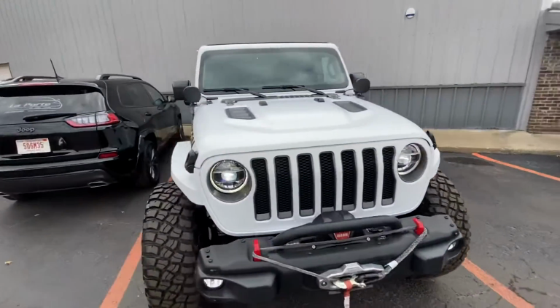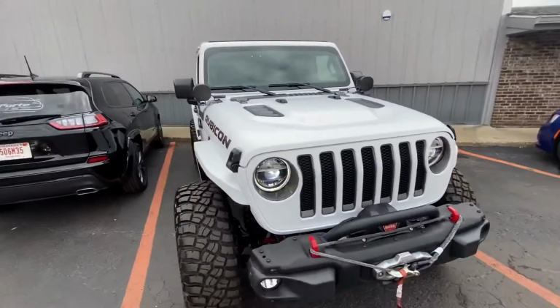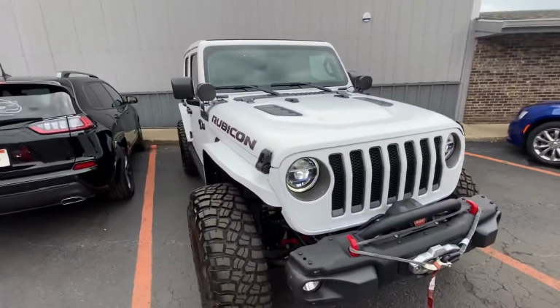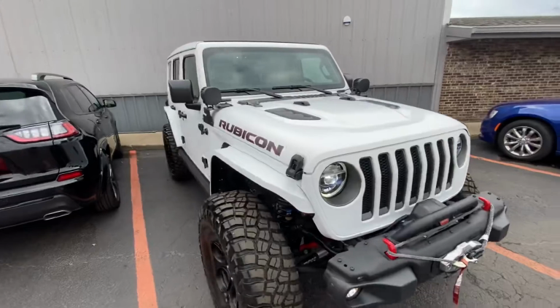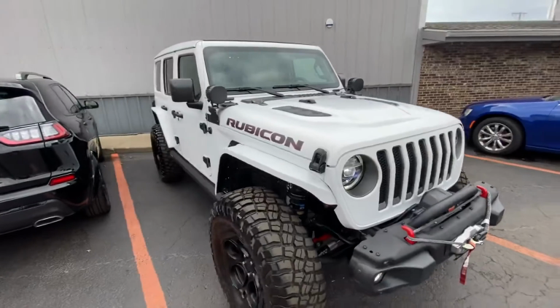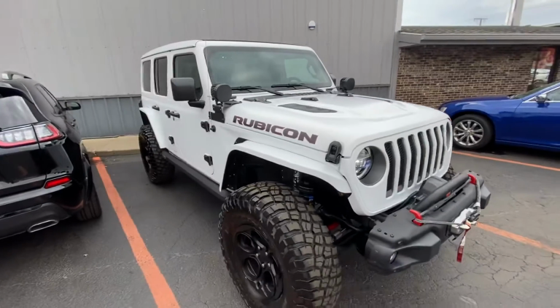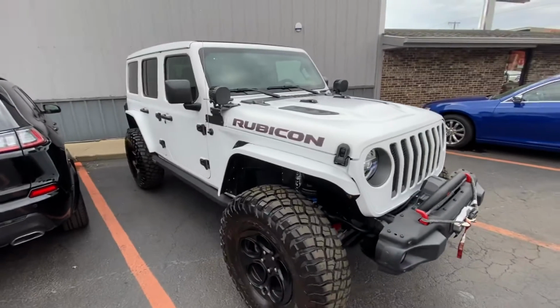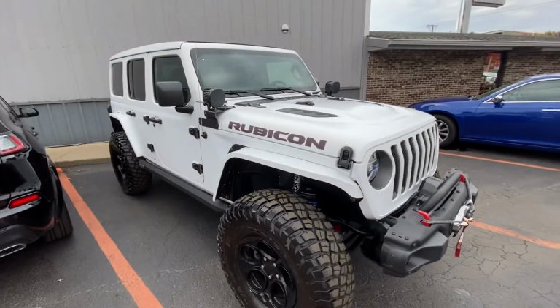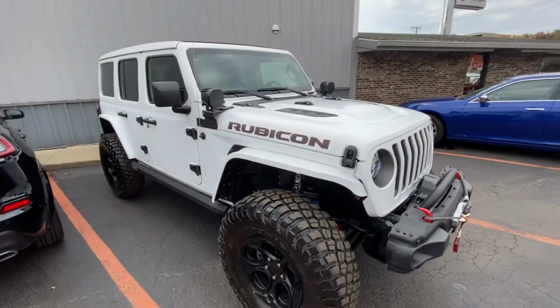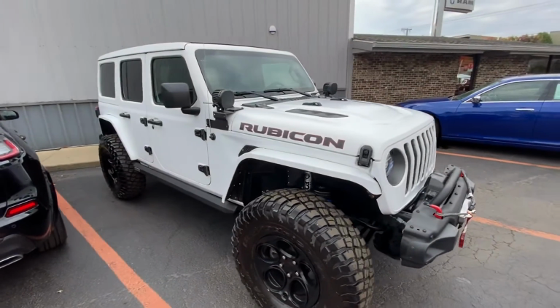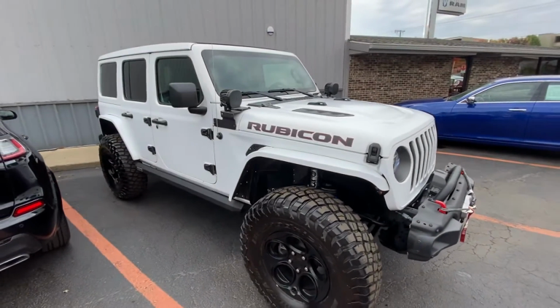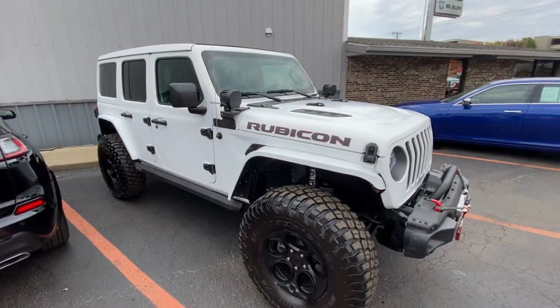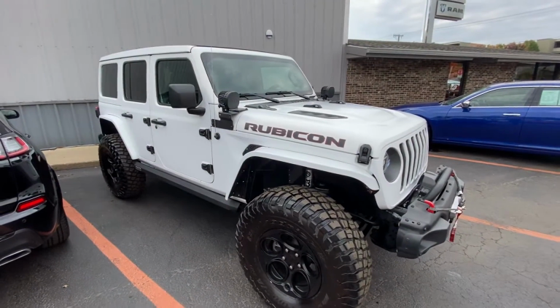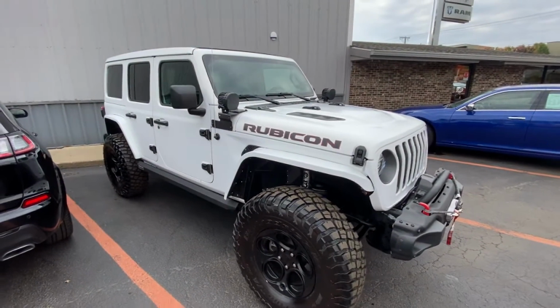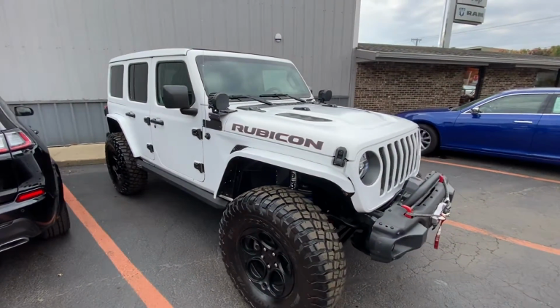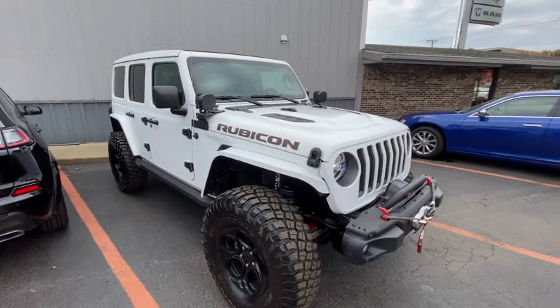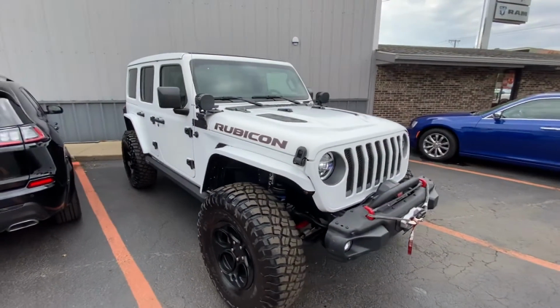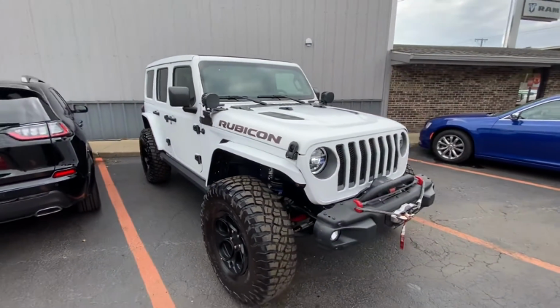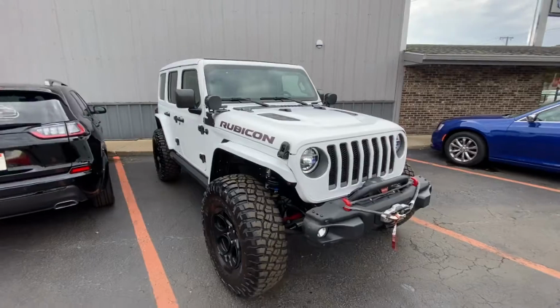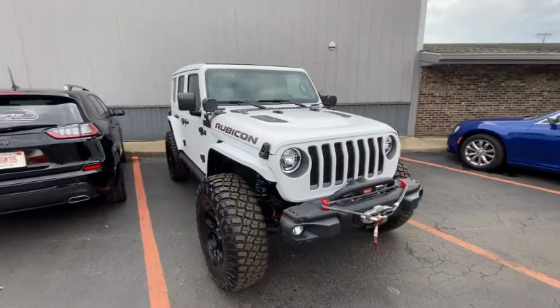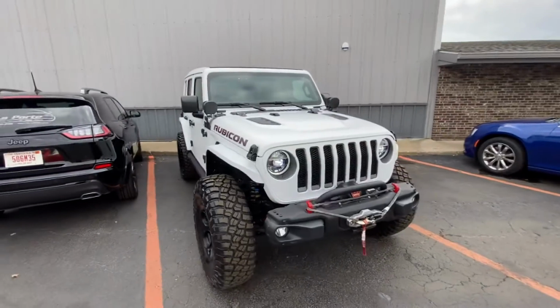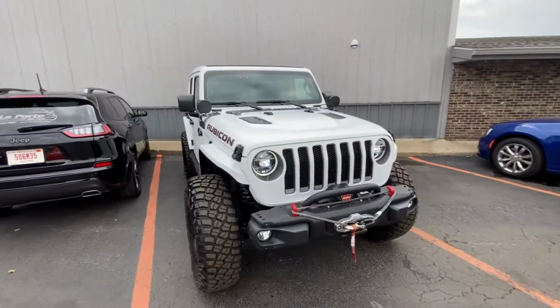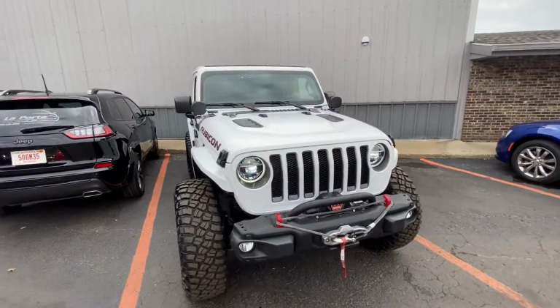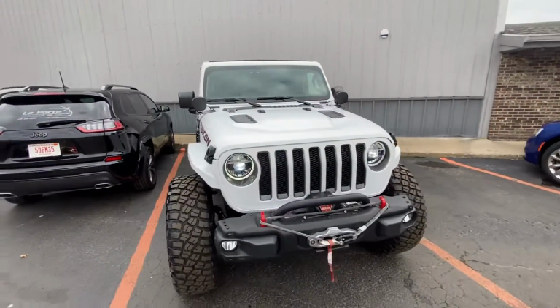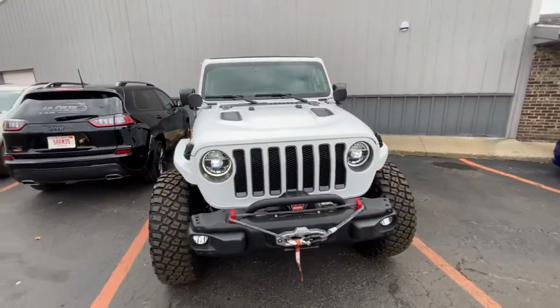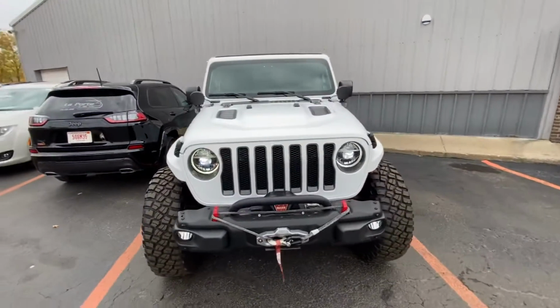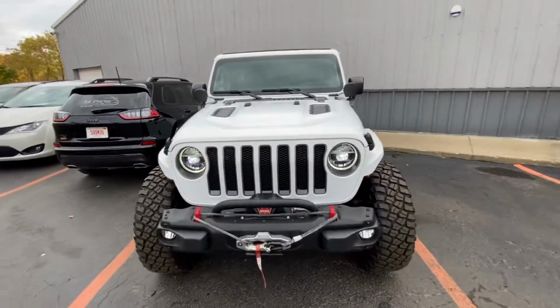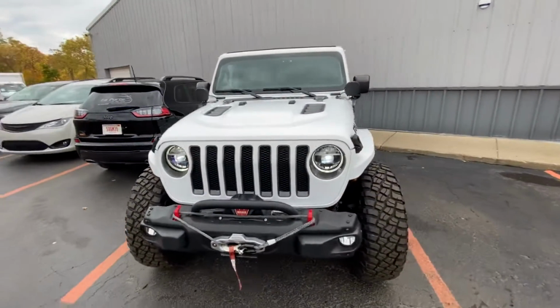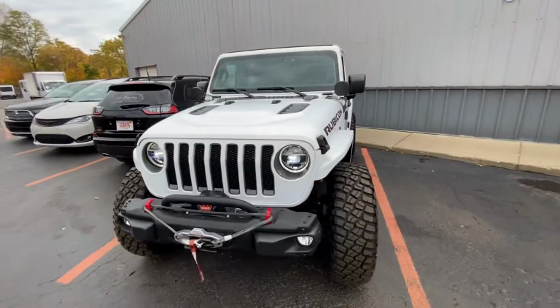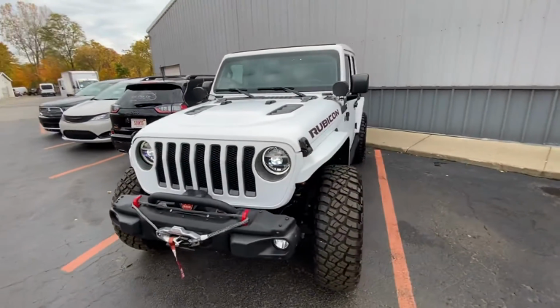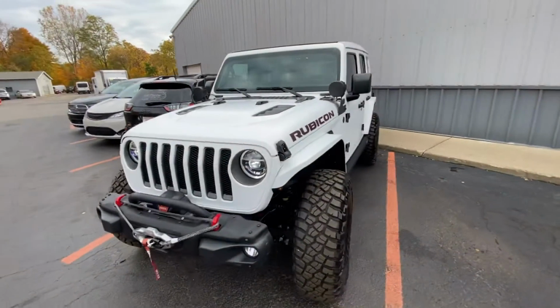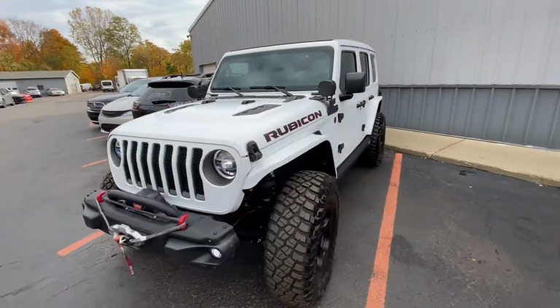Come see us. We do anything and everything that your heart can desire — Hemi Jeeps, Demon Jeeps, Elephant Jeeps, wraps, lifts, wheels, you name it. We can do it for you. Have a great day.